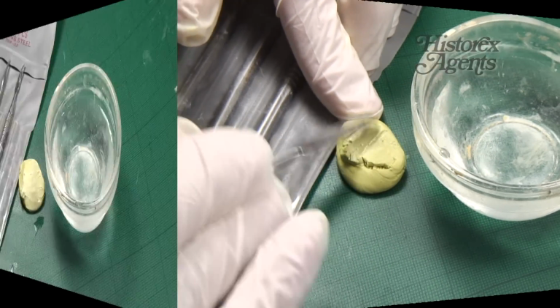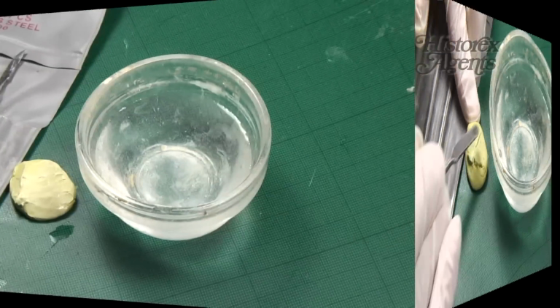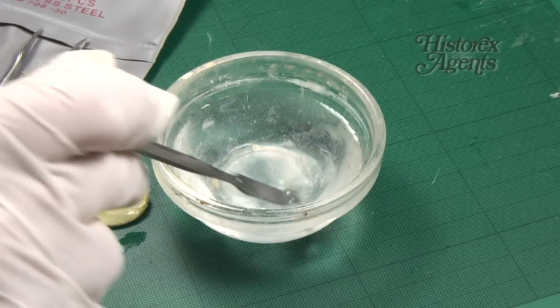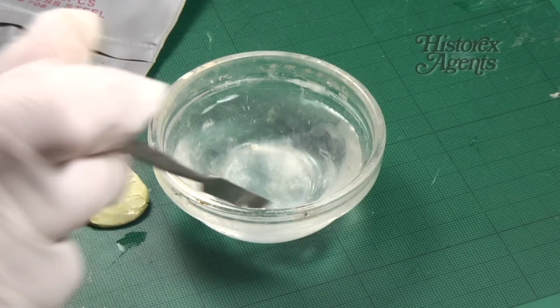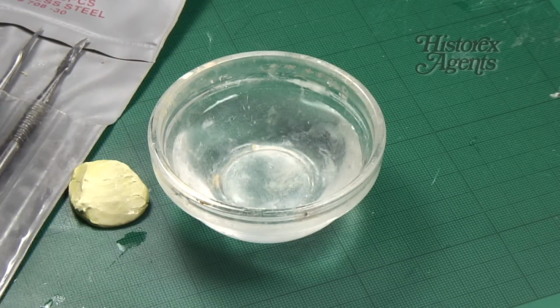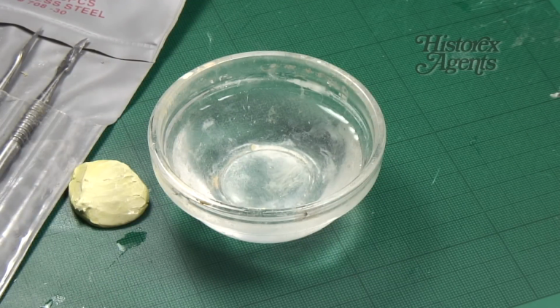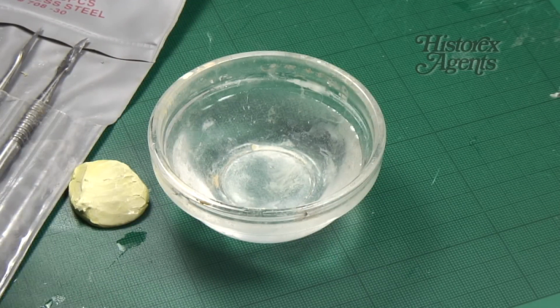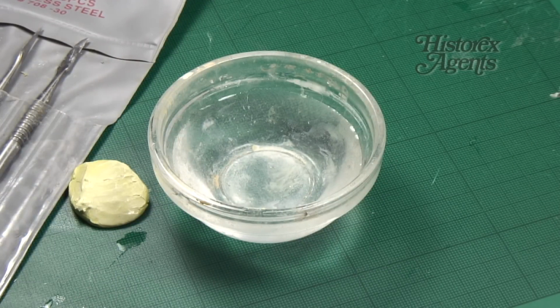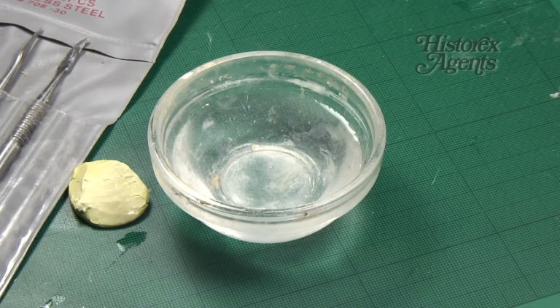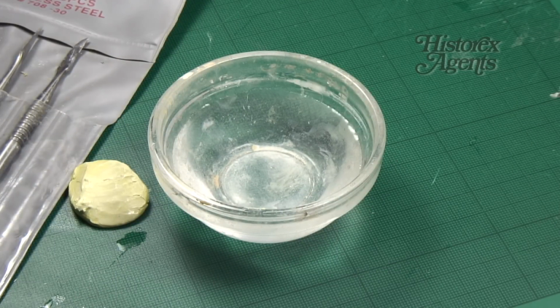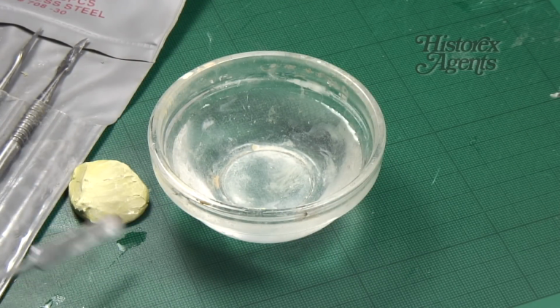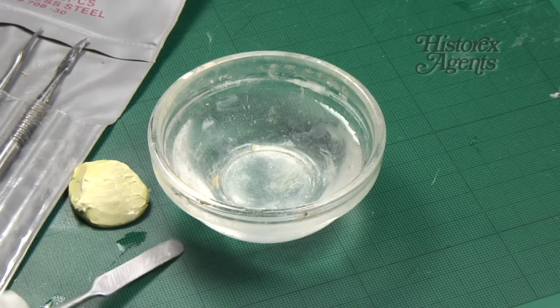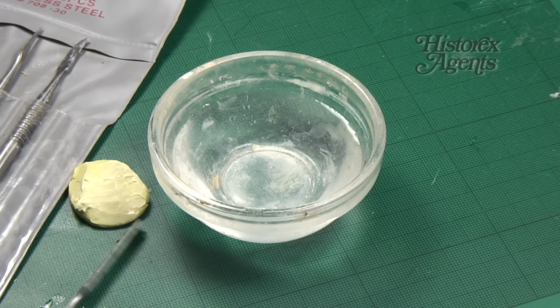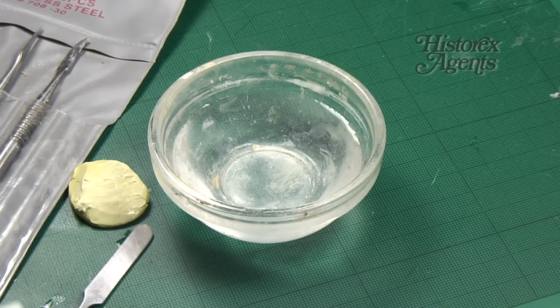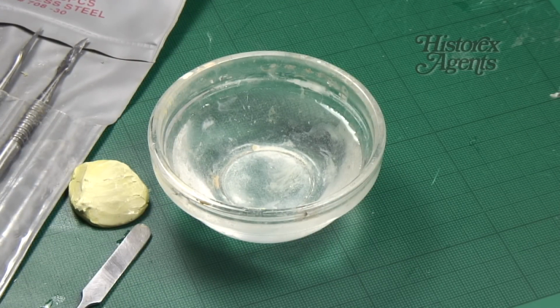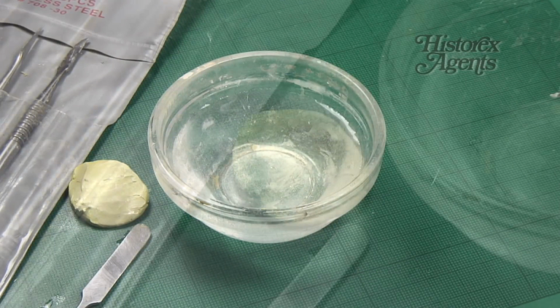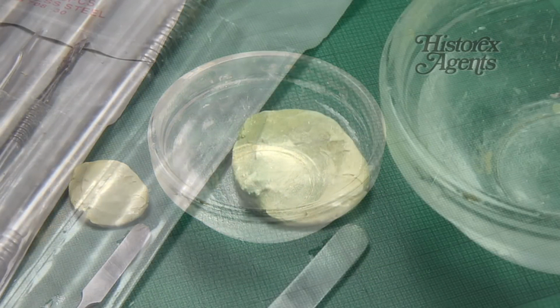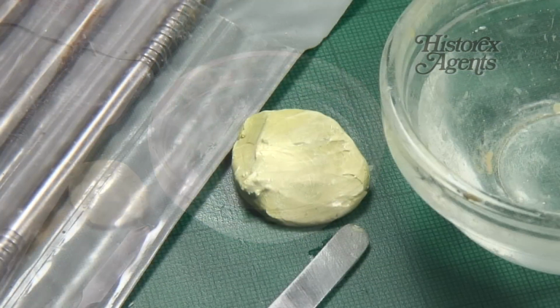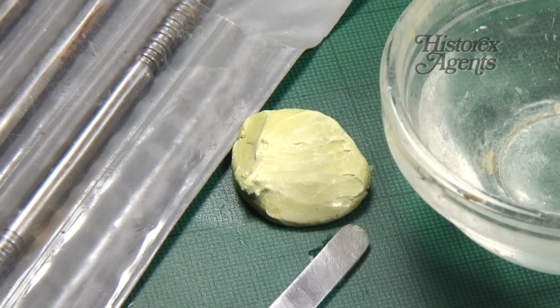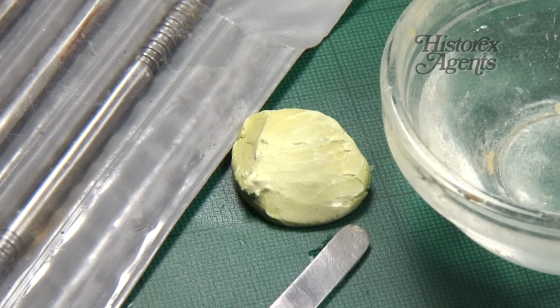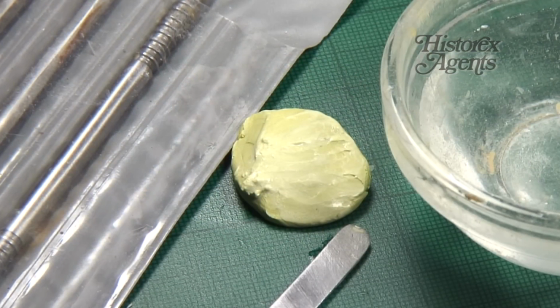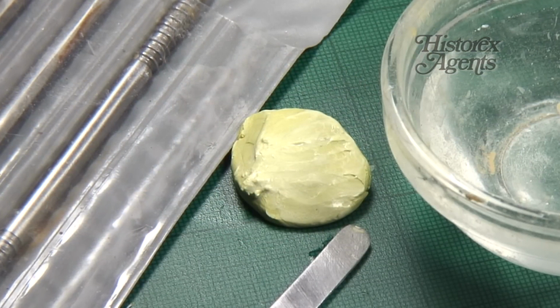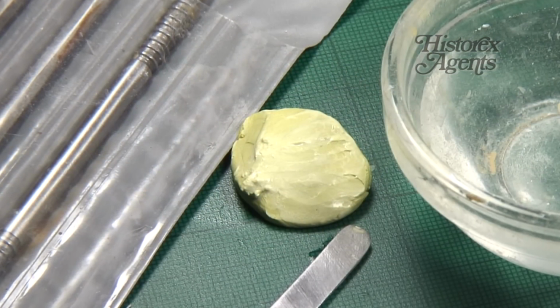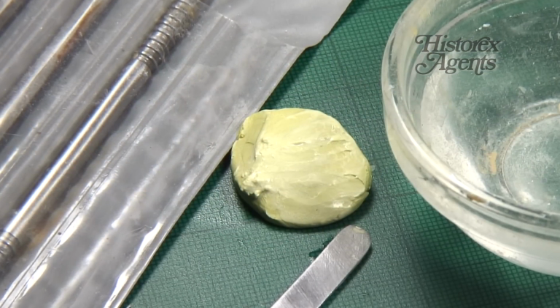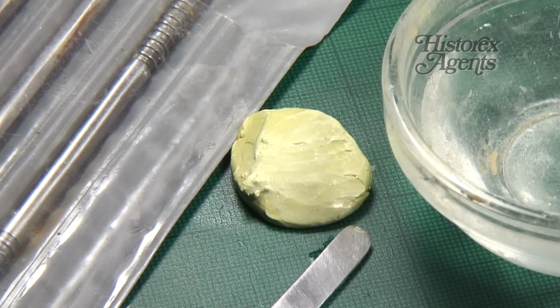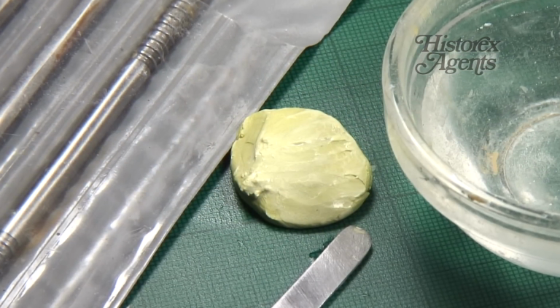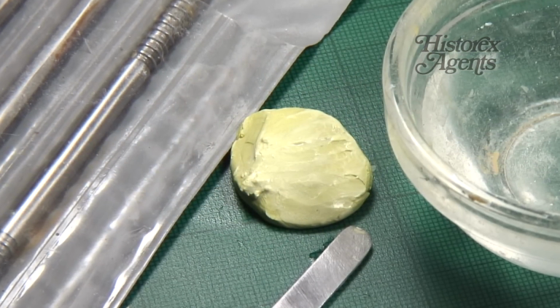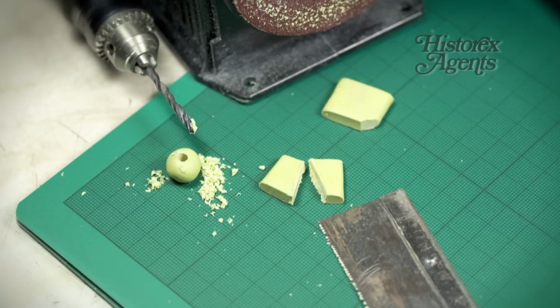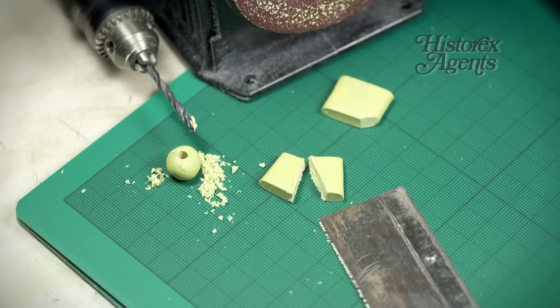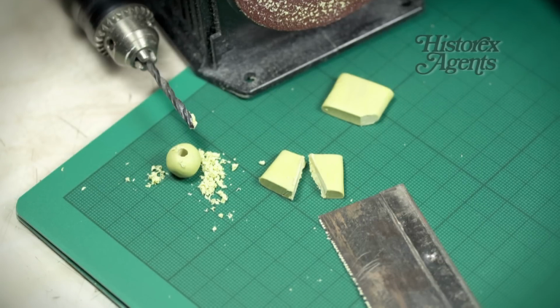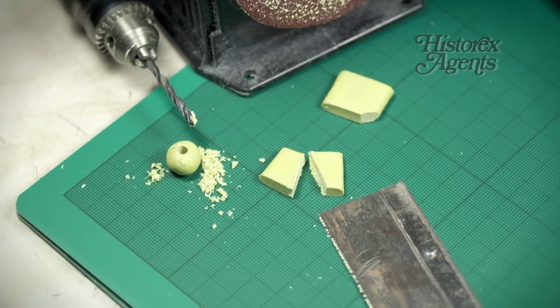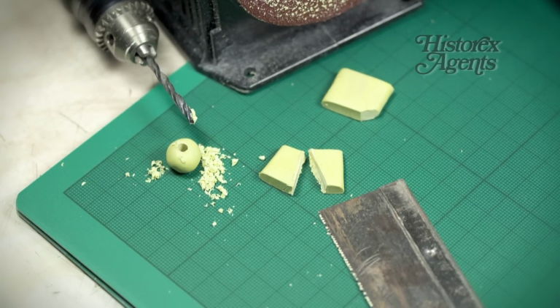The Milliput dries in two to three hours and will set ultra hard. Once dry, it can be sanded, sawn and drilled with ease.